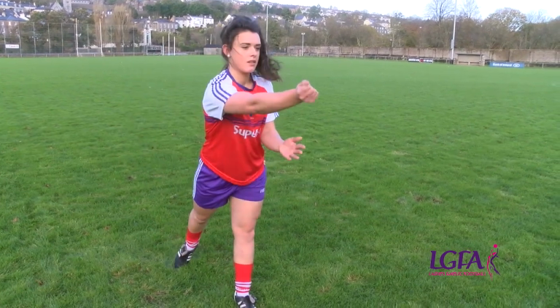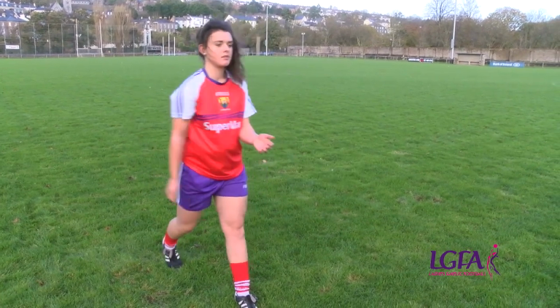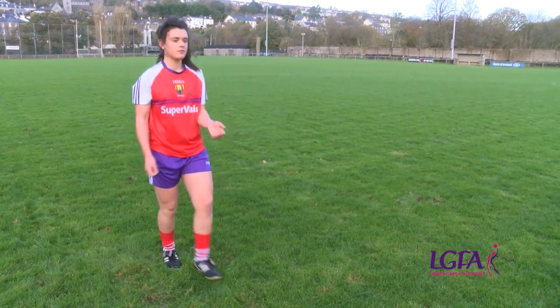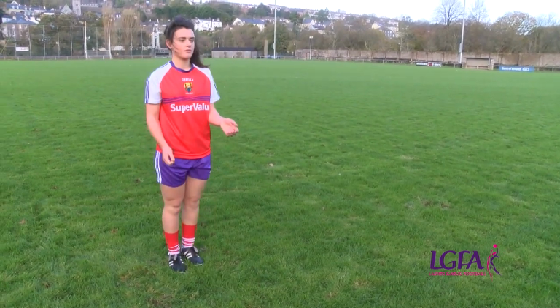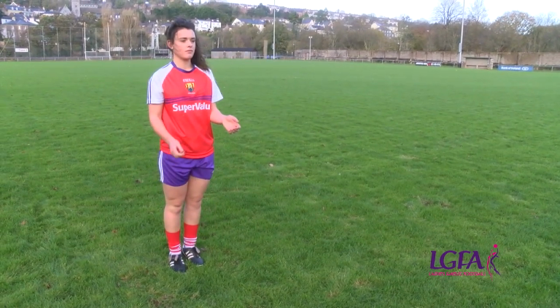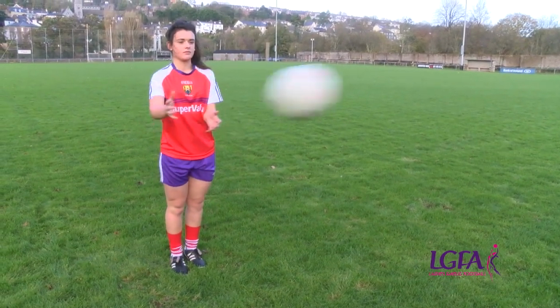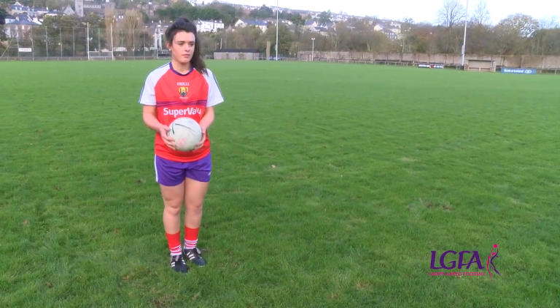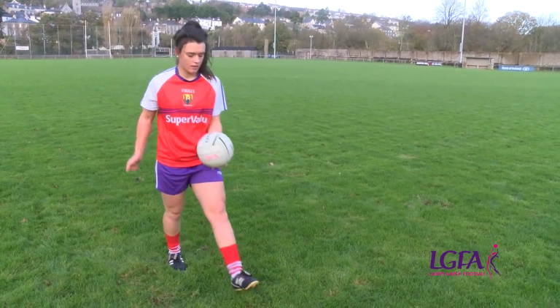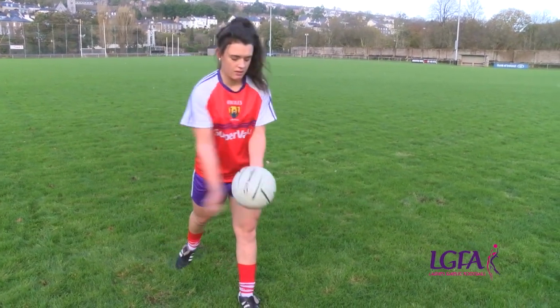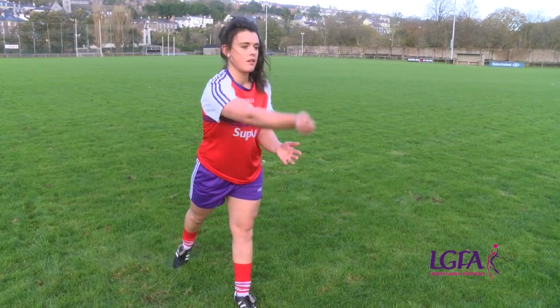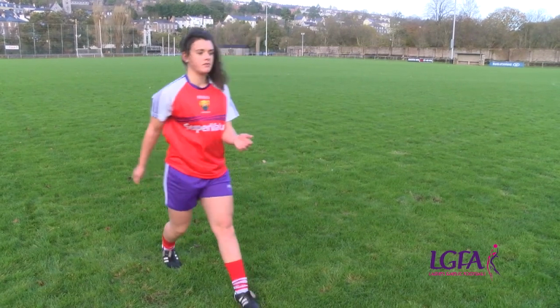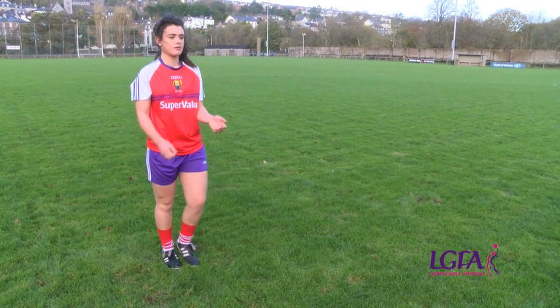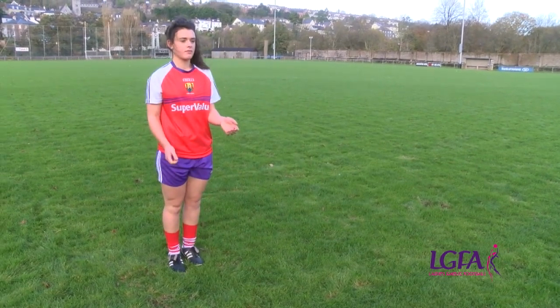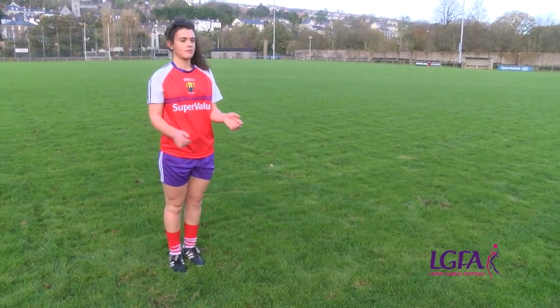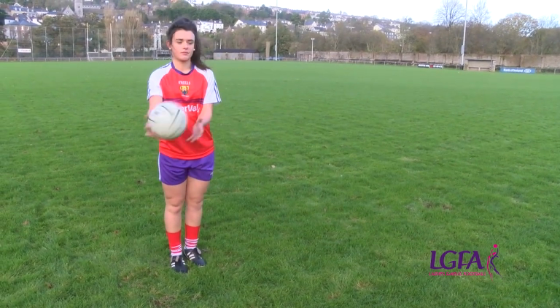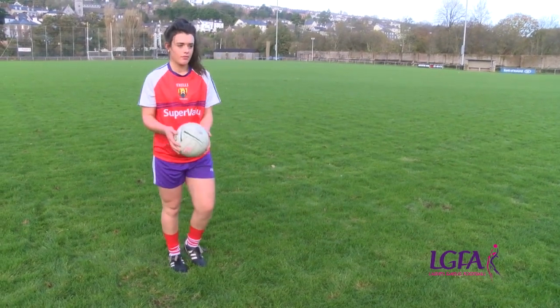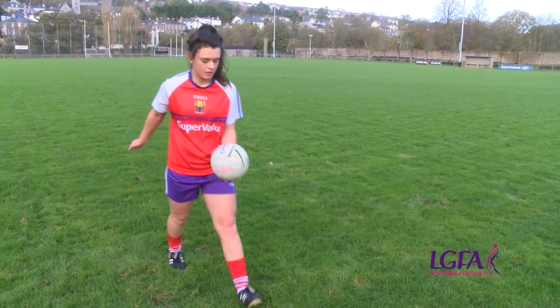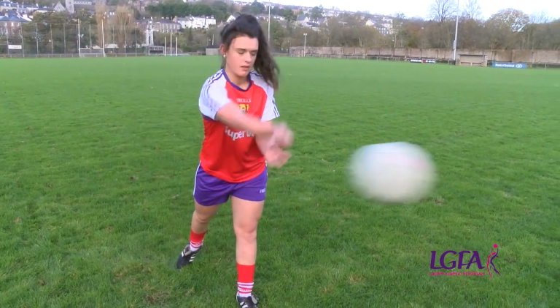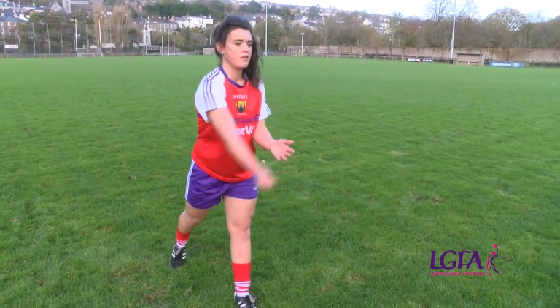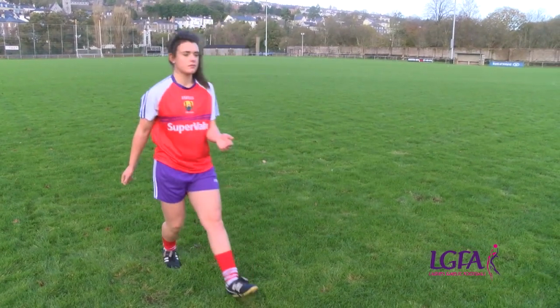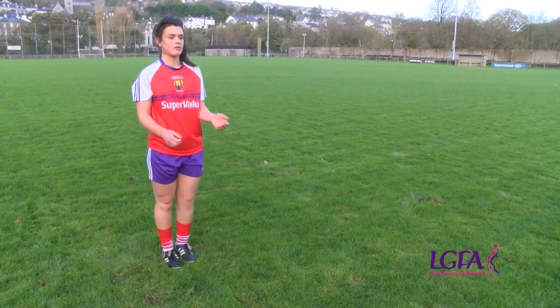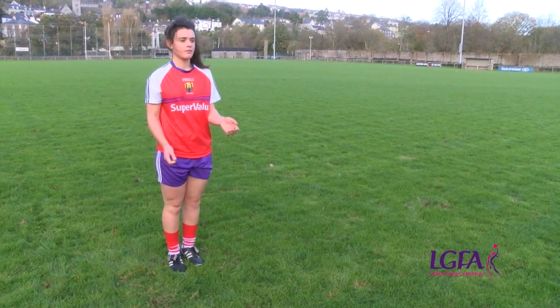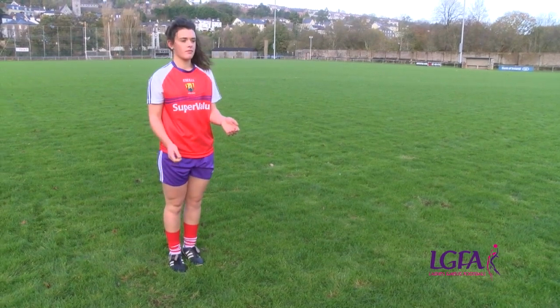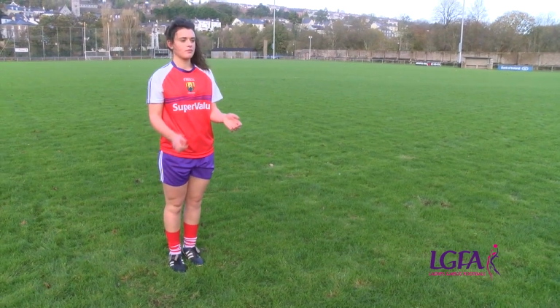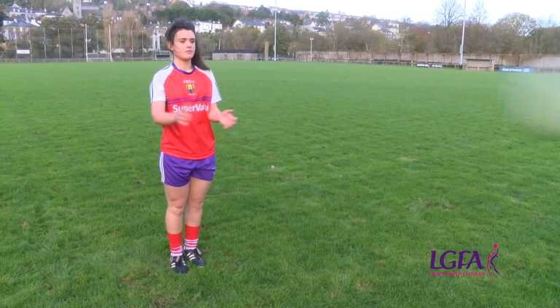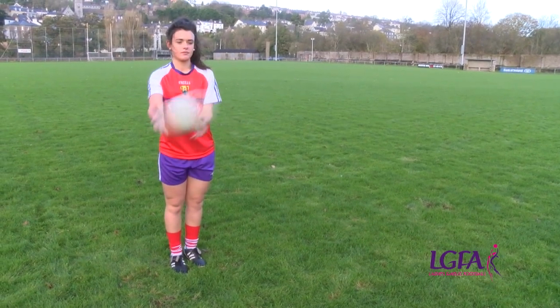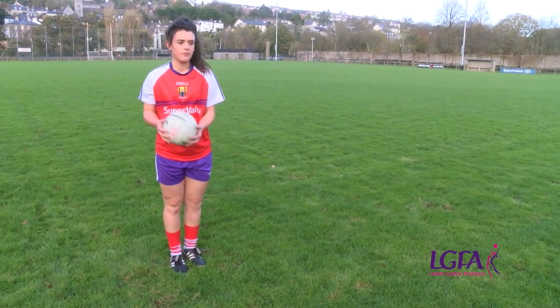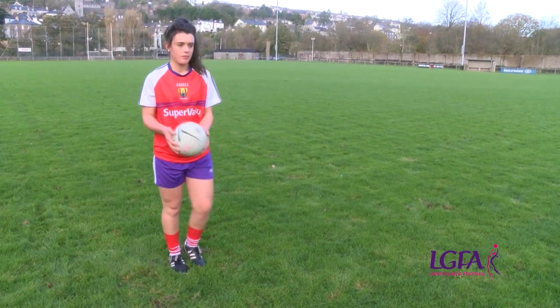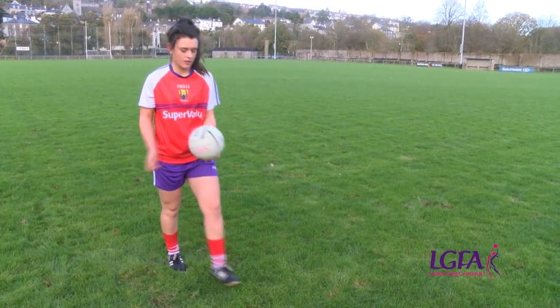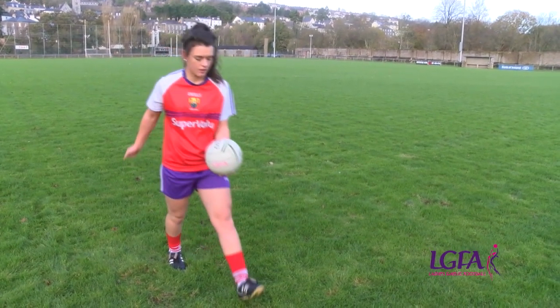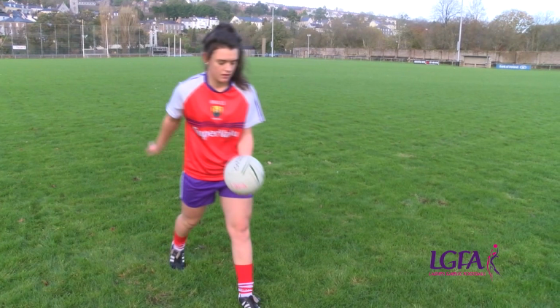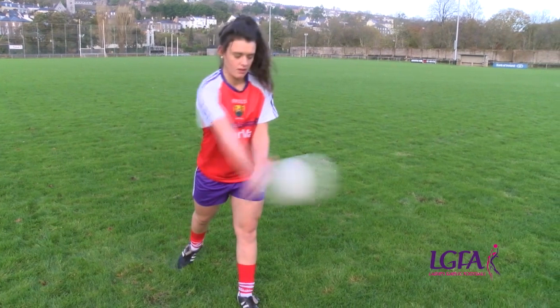Common errors in relation to the fist pass: not hitting the ball with the correct part of the fist. Not hitting the ball with the area formed by the thumb and index finger can reduce accuracy of the pass to the partner waiting to receive it.